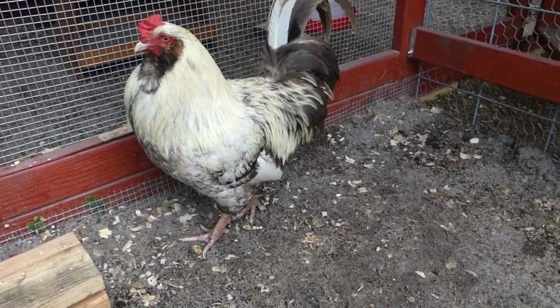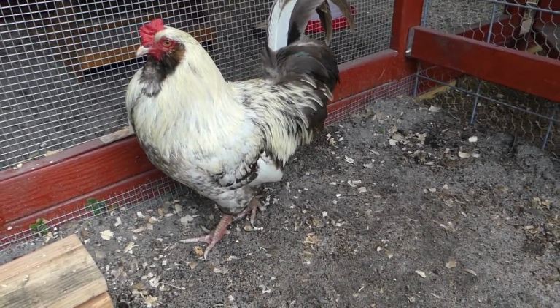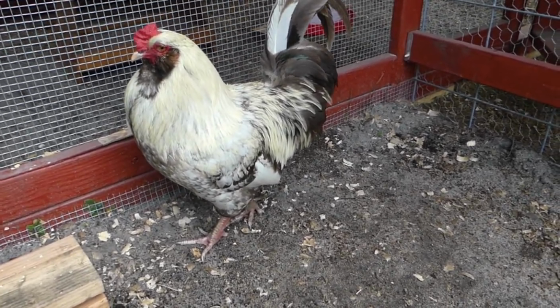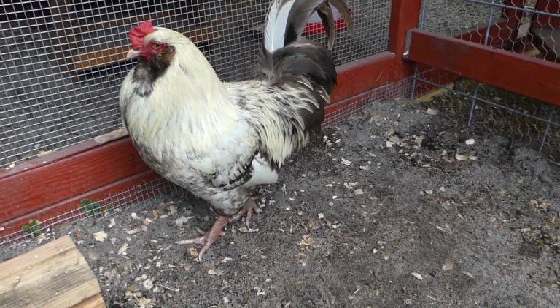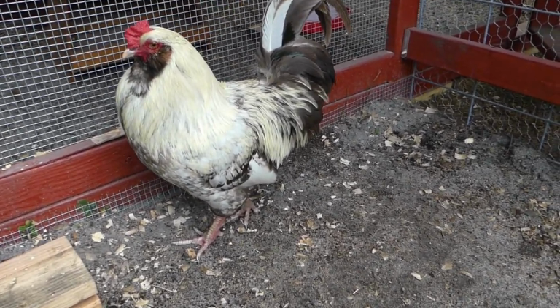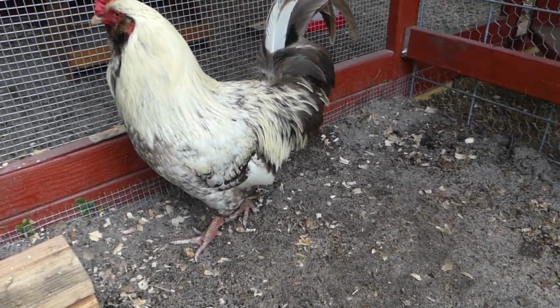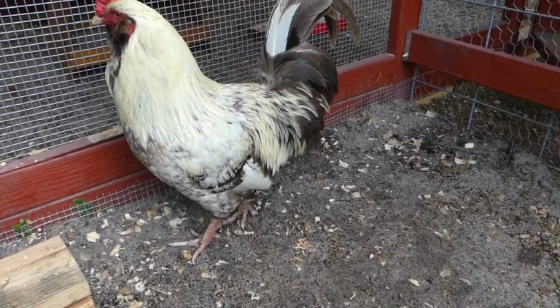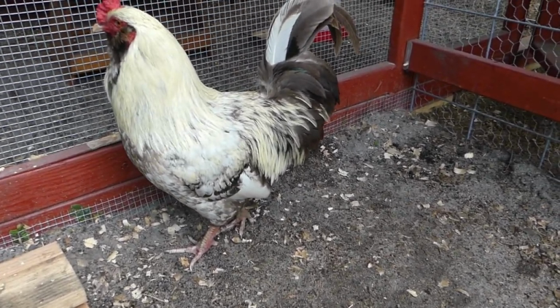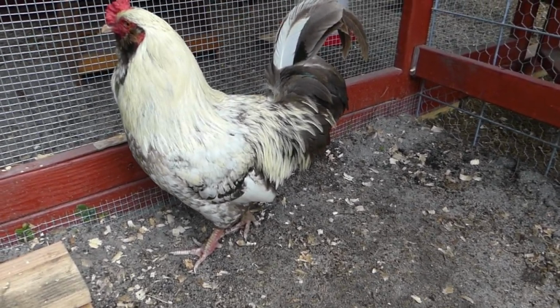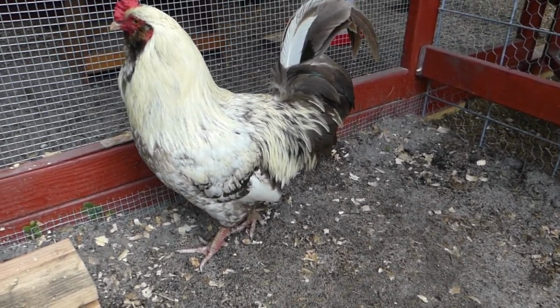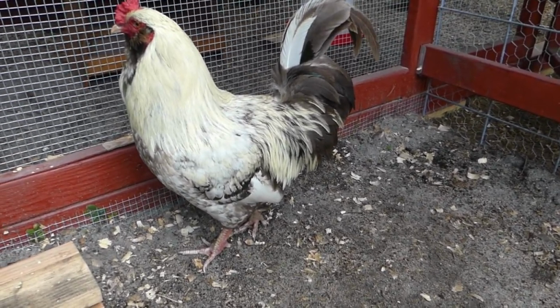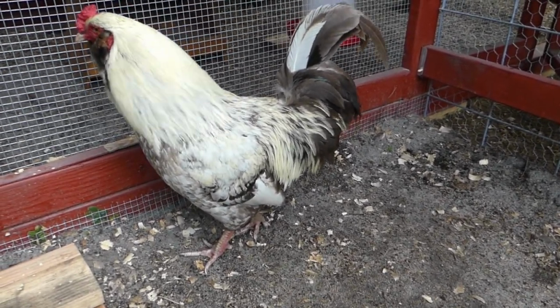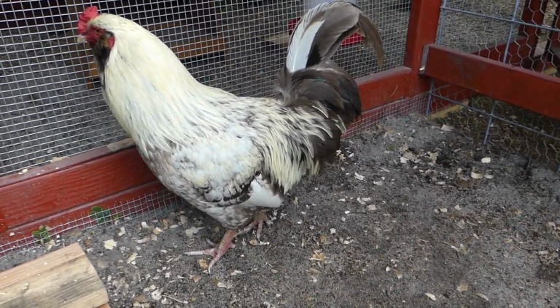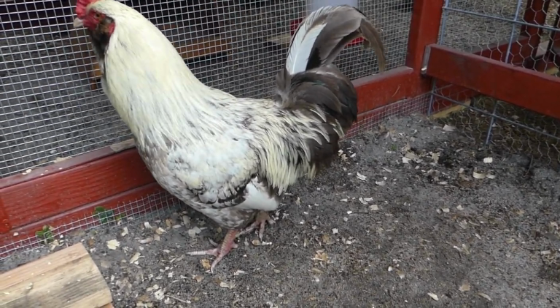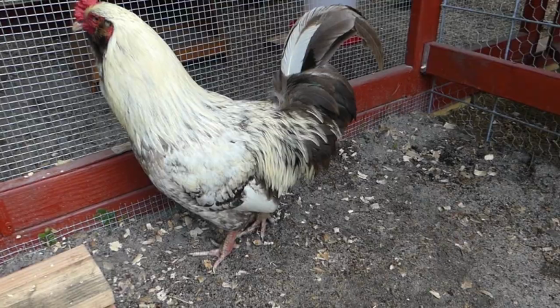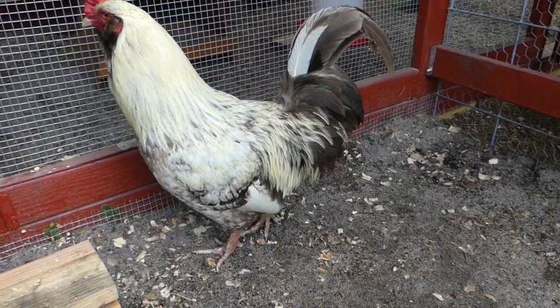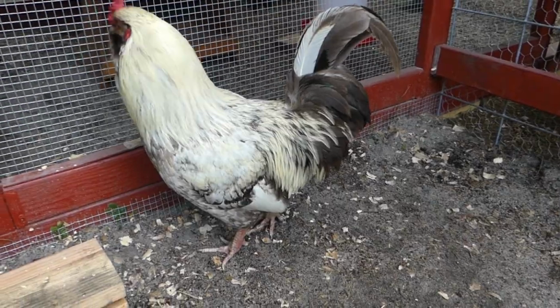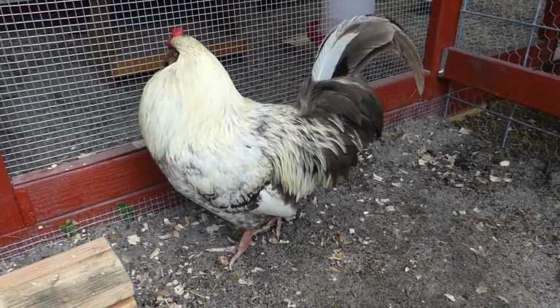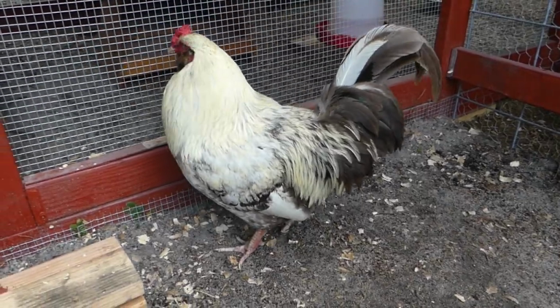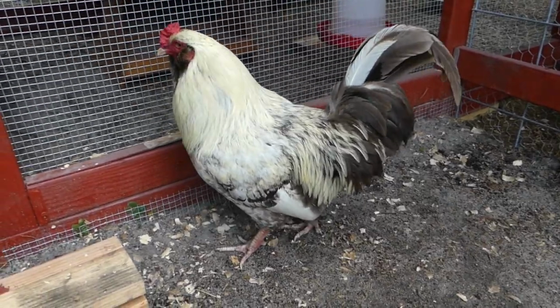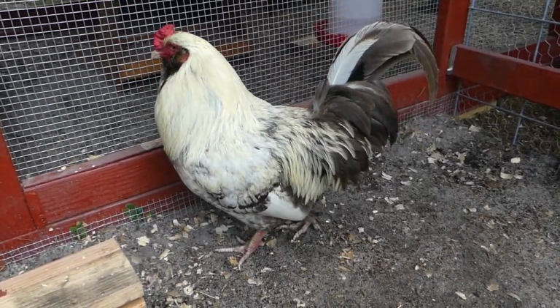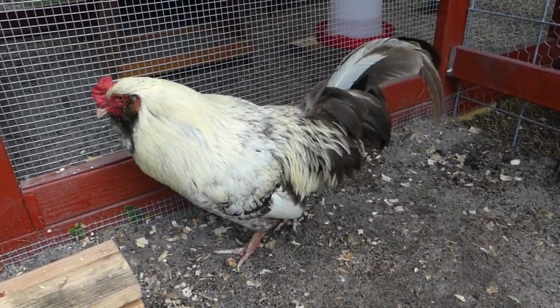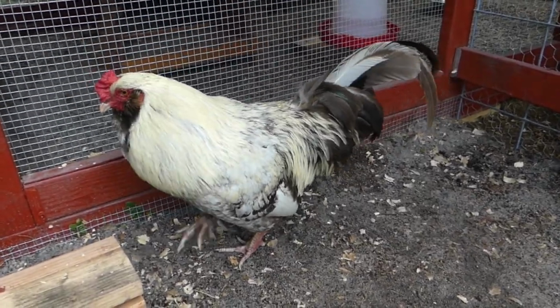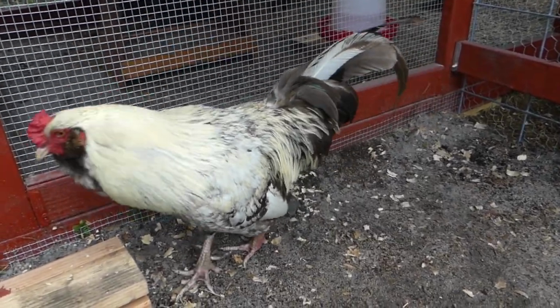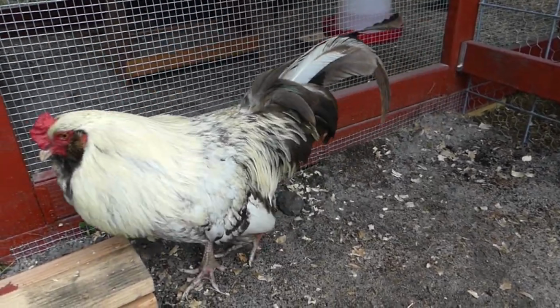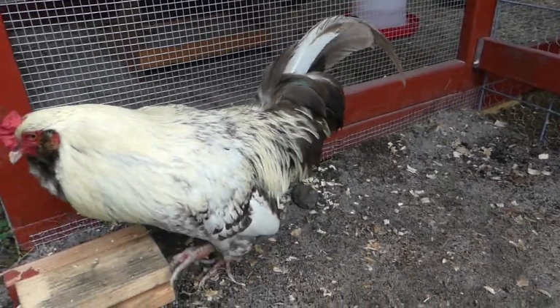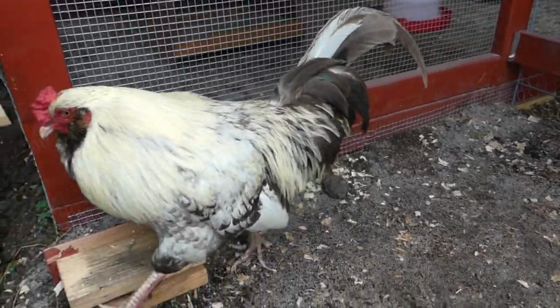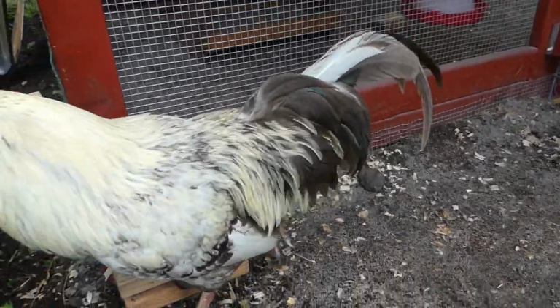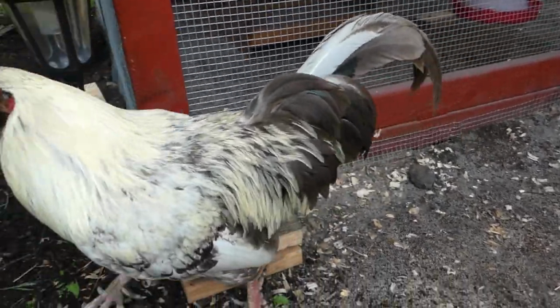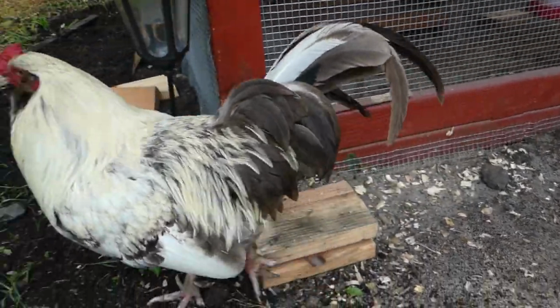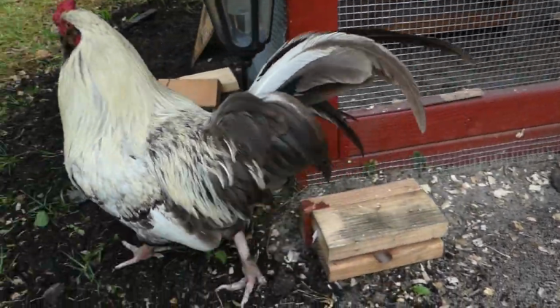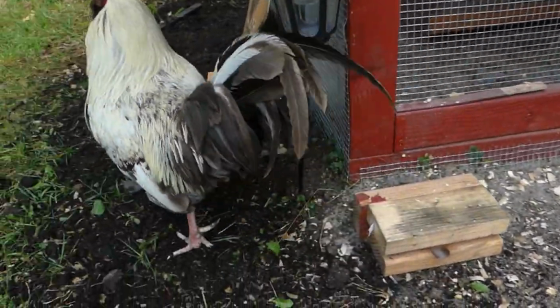Here's your neighbor's rooster, Jack. He's like the coolest rooster ever.